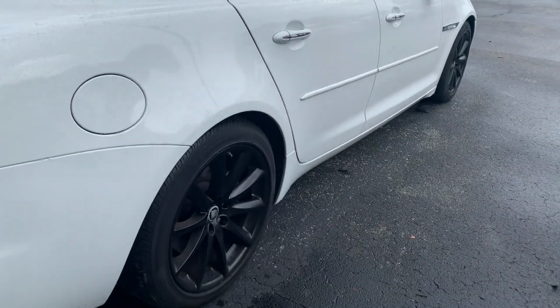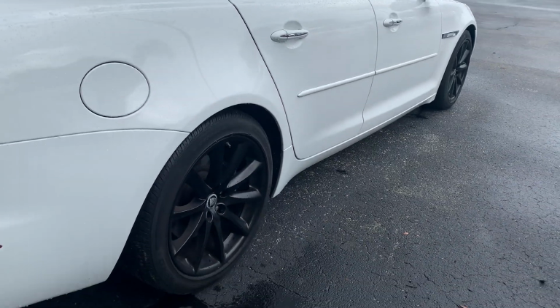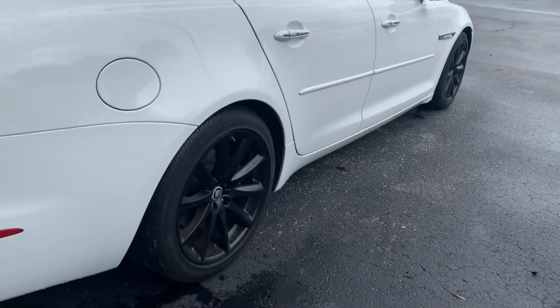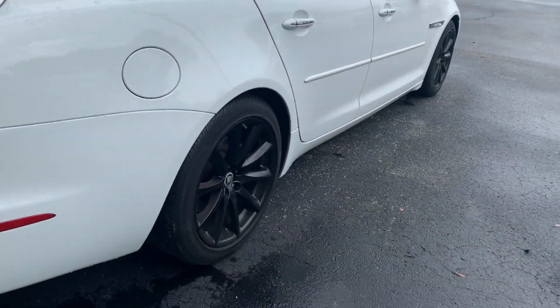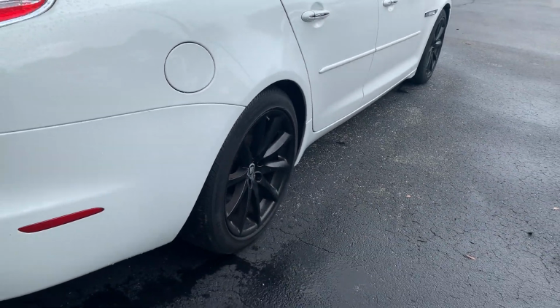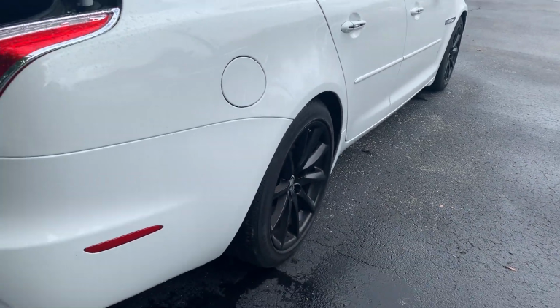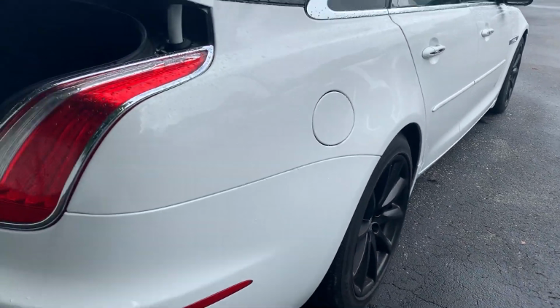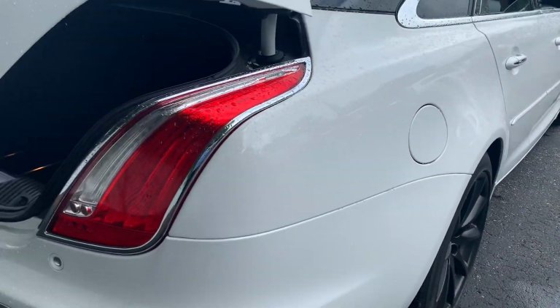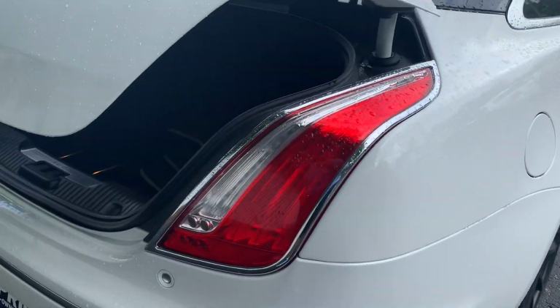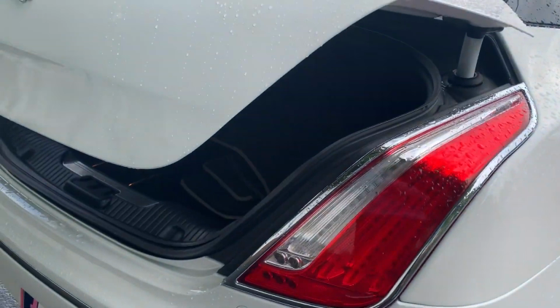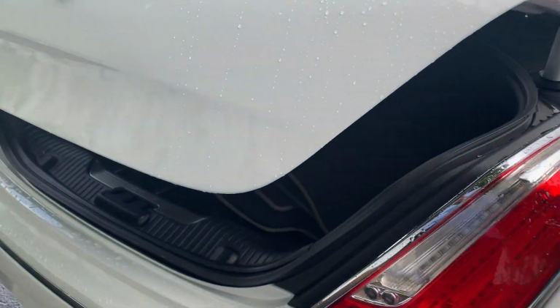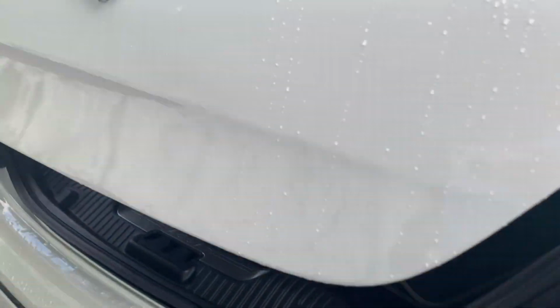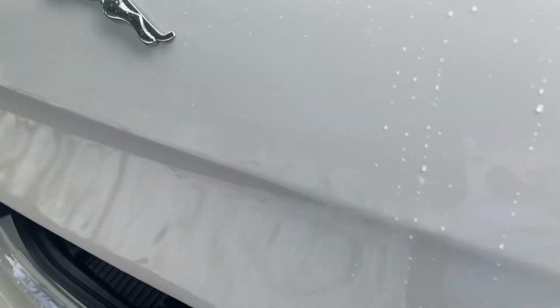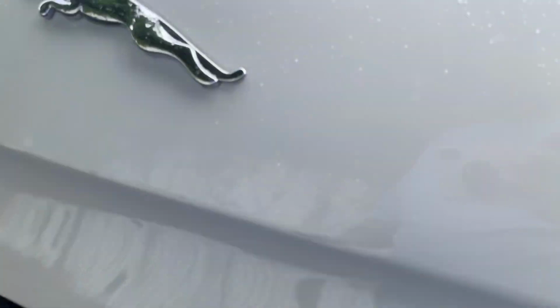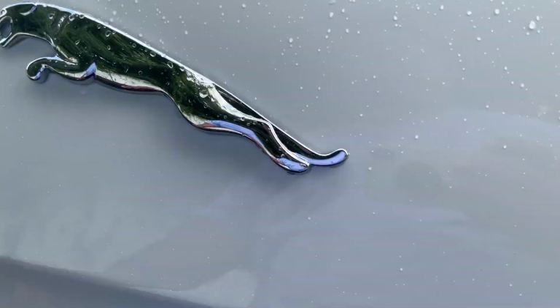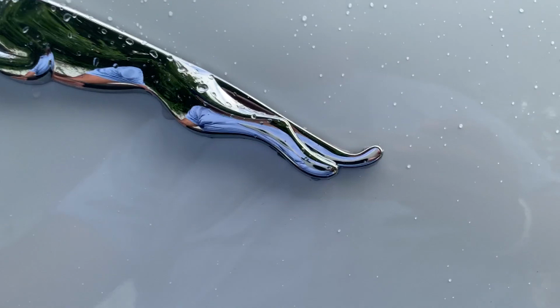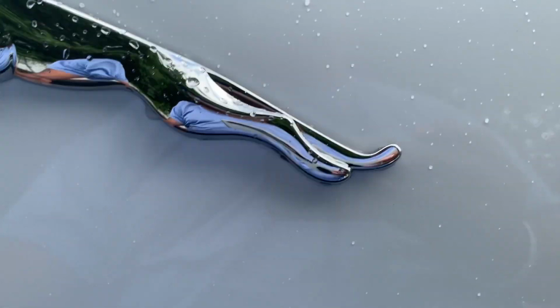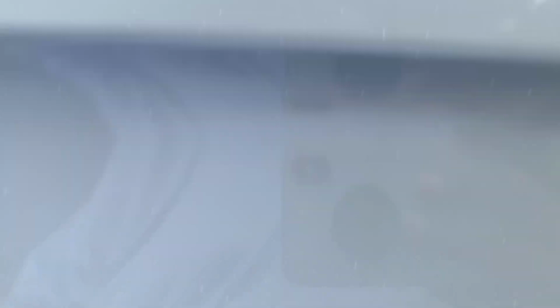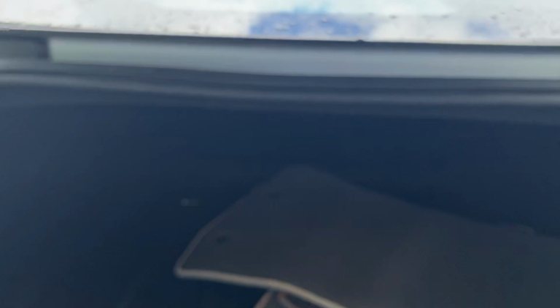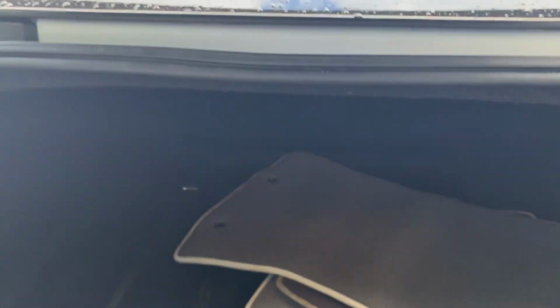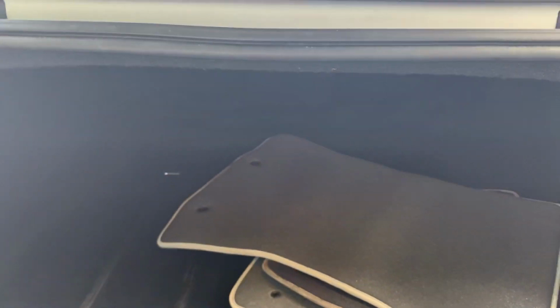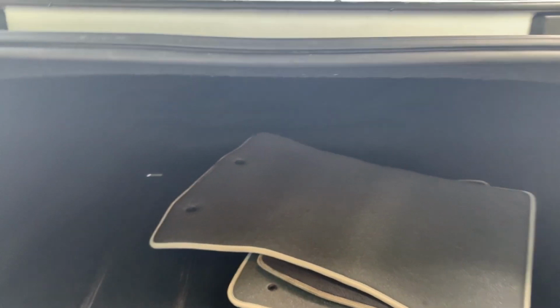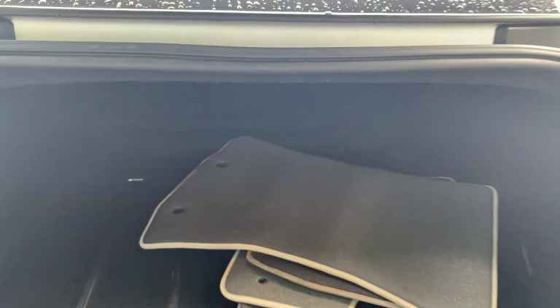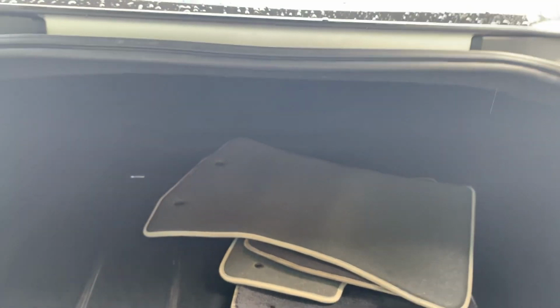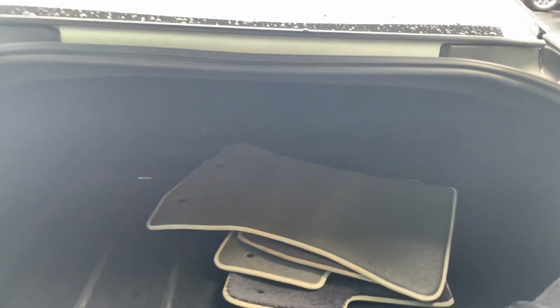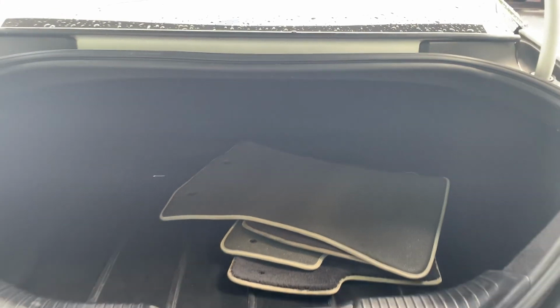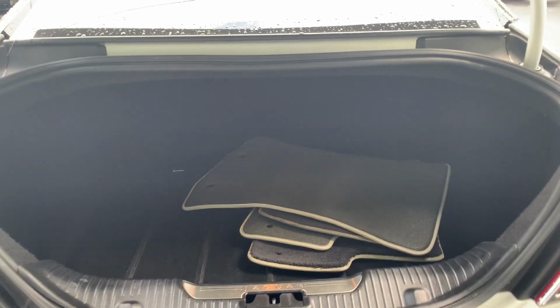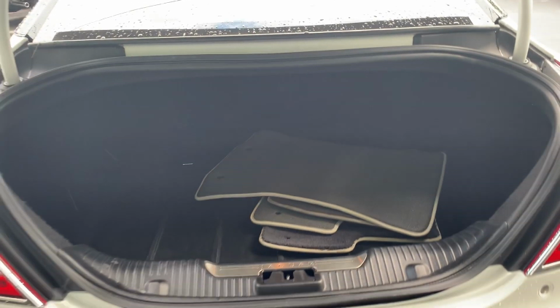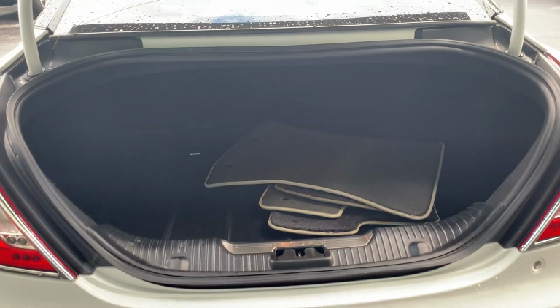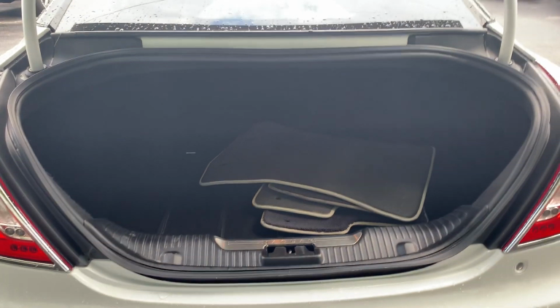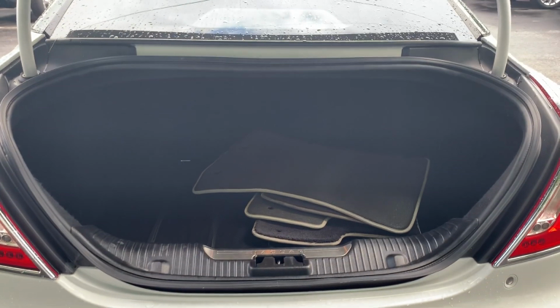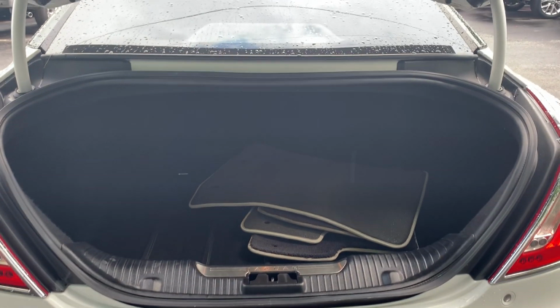Aluminum wheels, backup sensors, backup camera, lots of storage in the trunk.